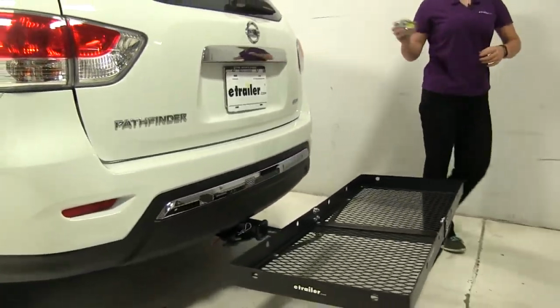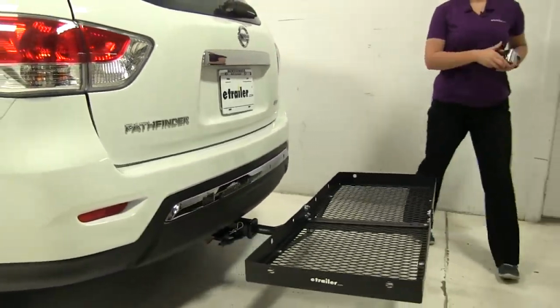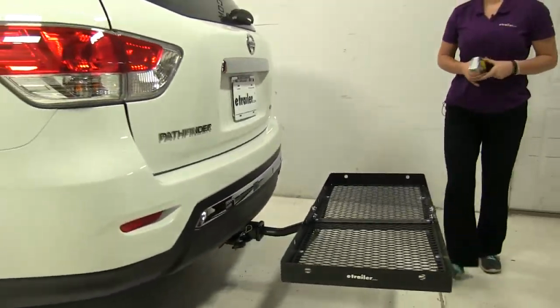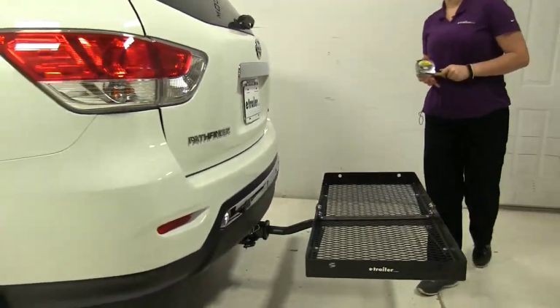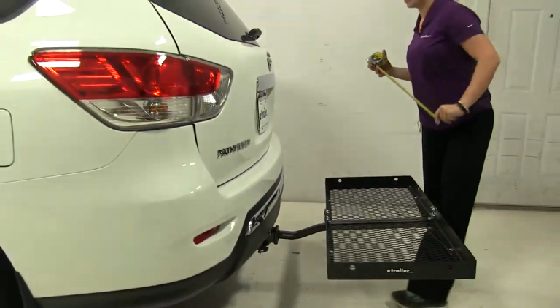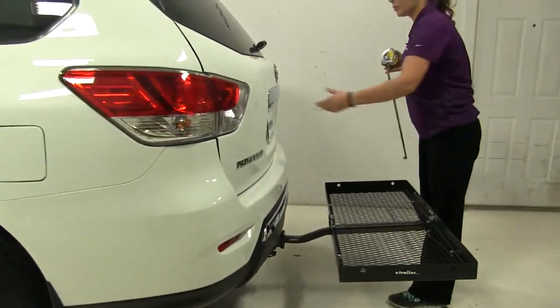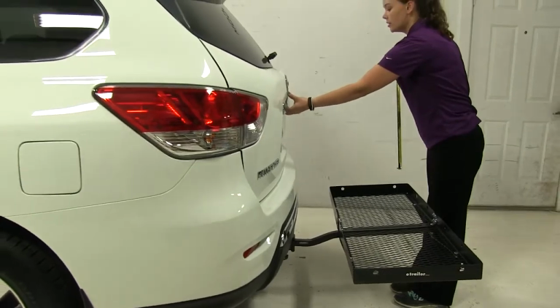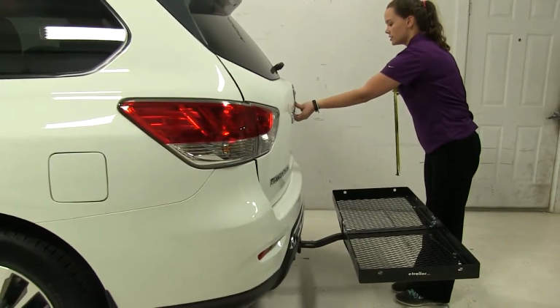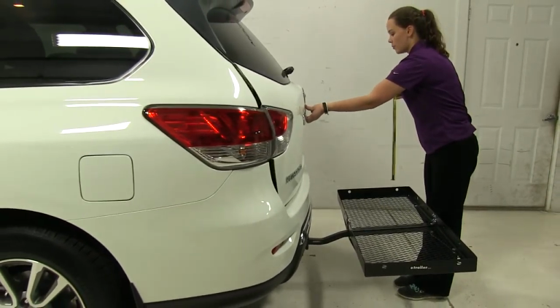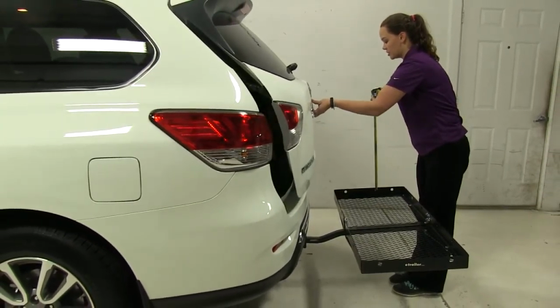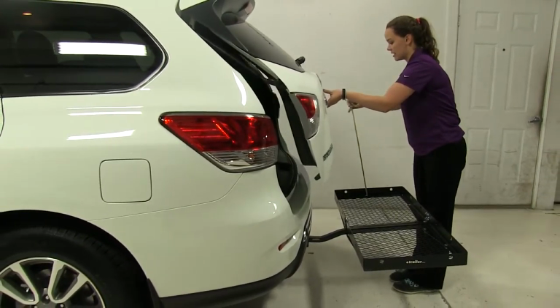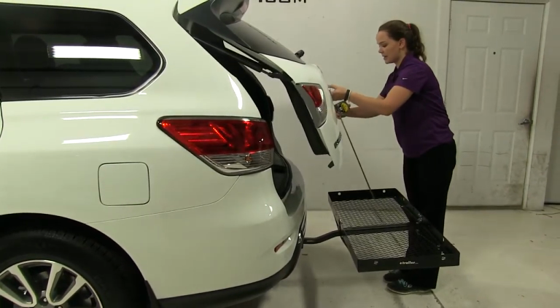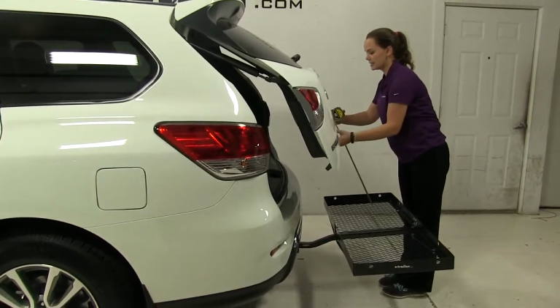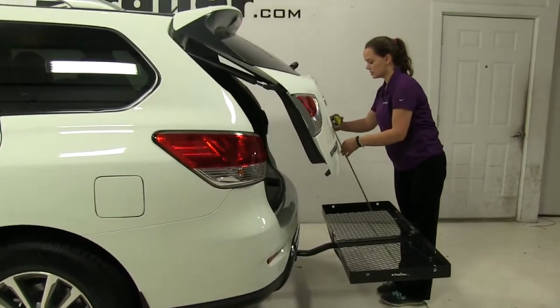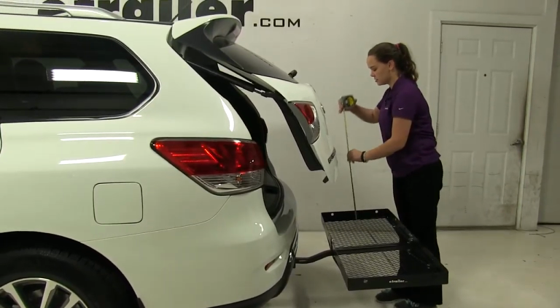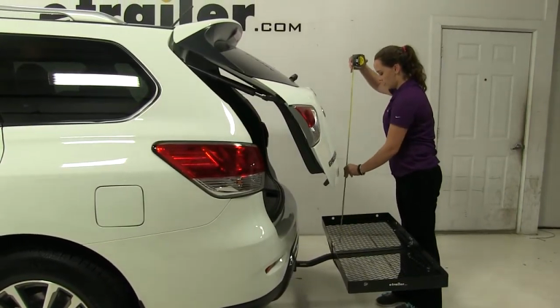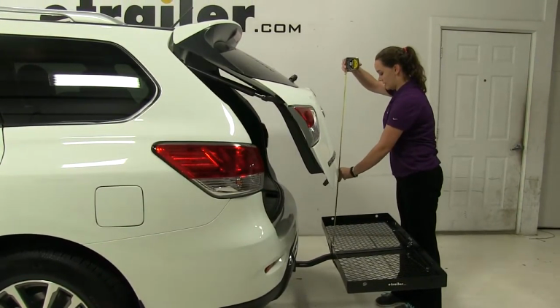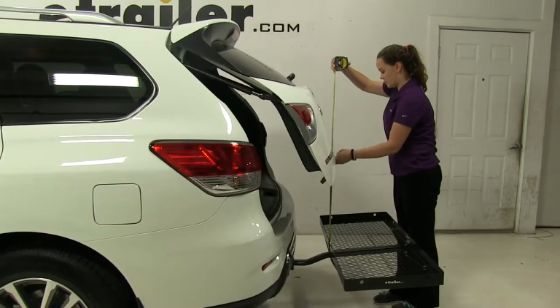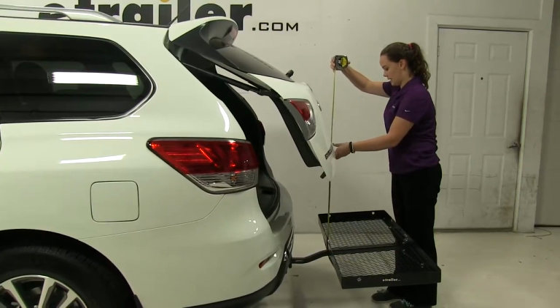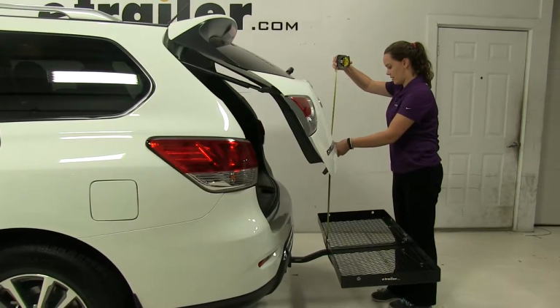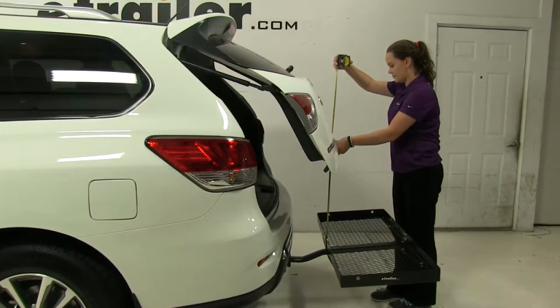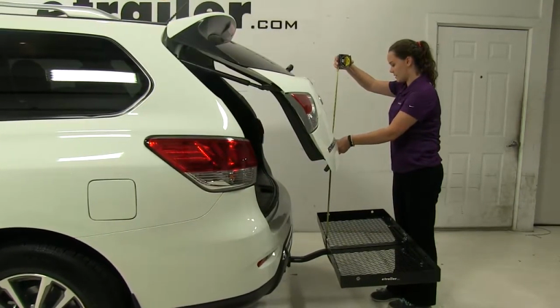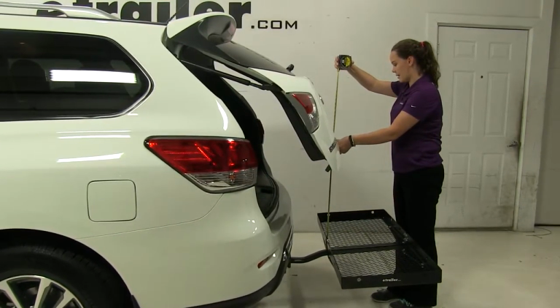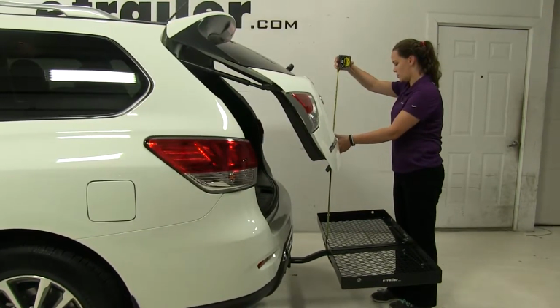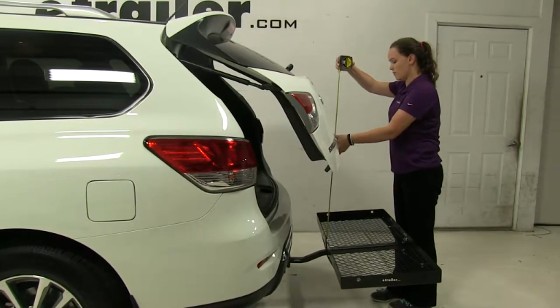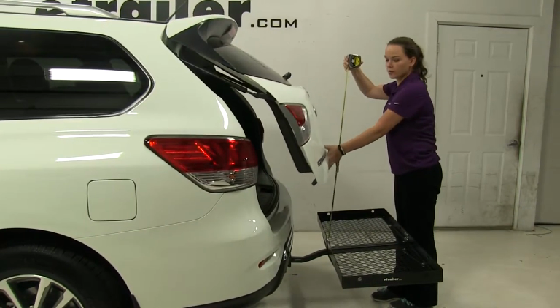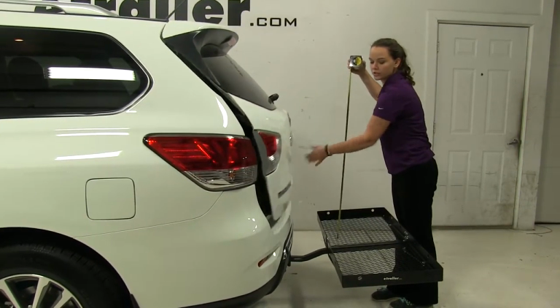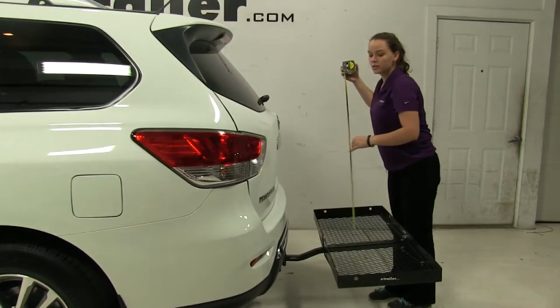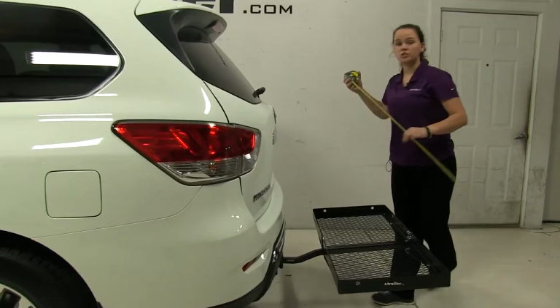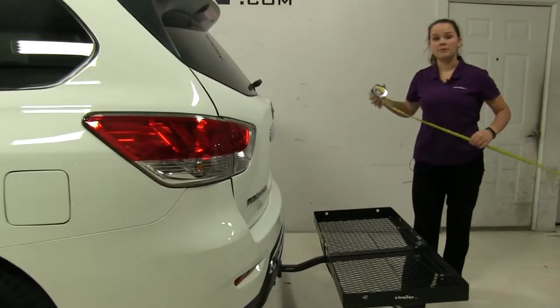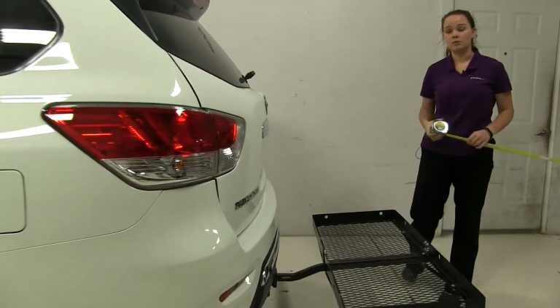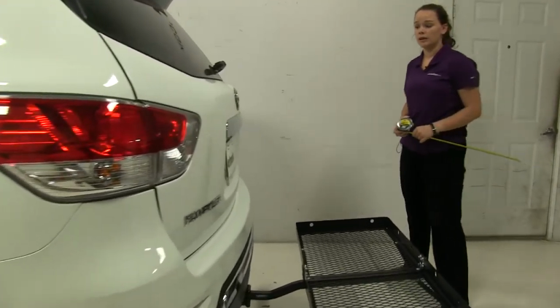As for our hatch, we're going to check our break over point. This is going to be the point at which anything might make contact while it's stacked on our carrier. And that's going to be about 24 and a quarter inches, so just keep that in mind when you're loading it up.